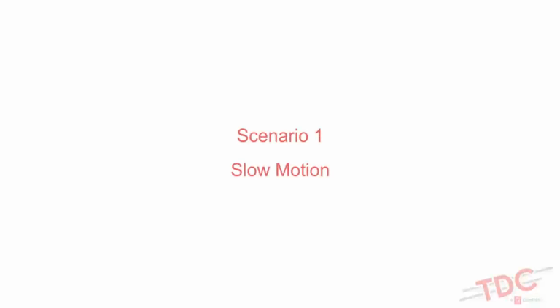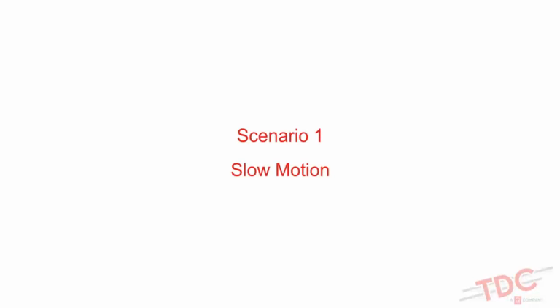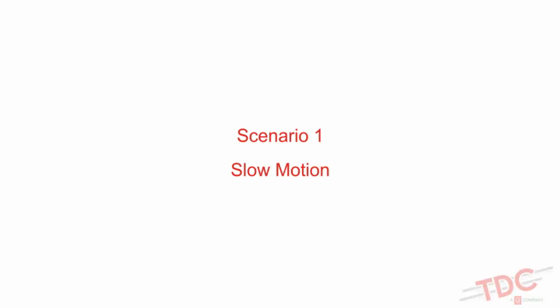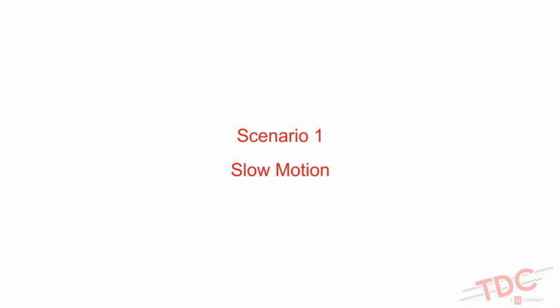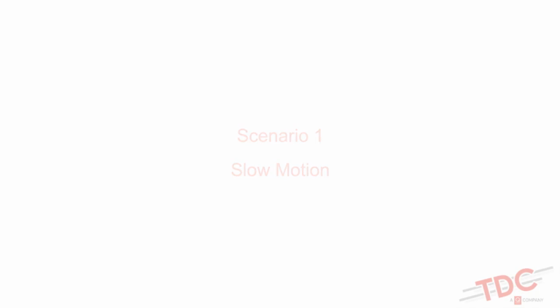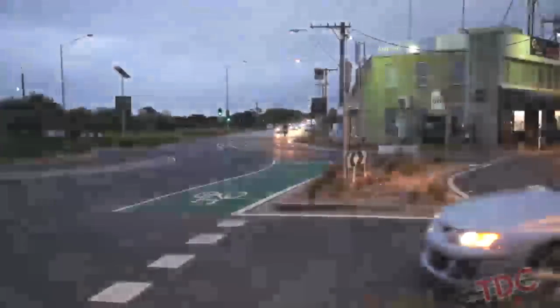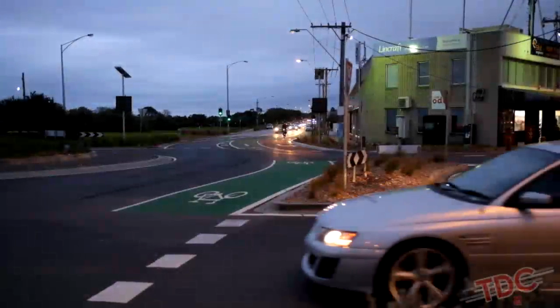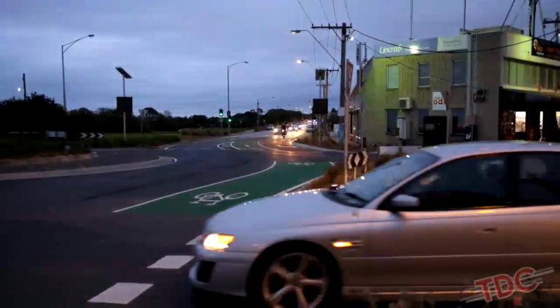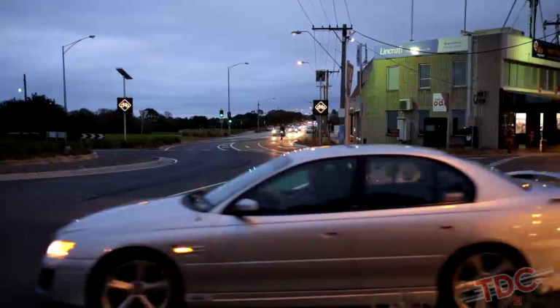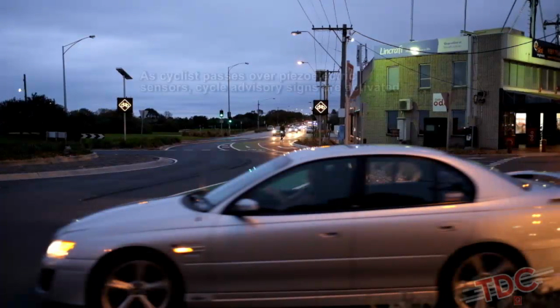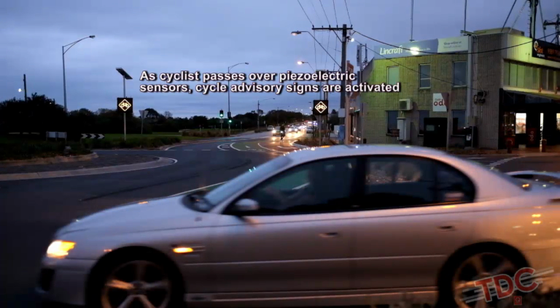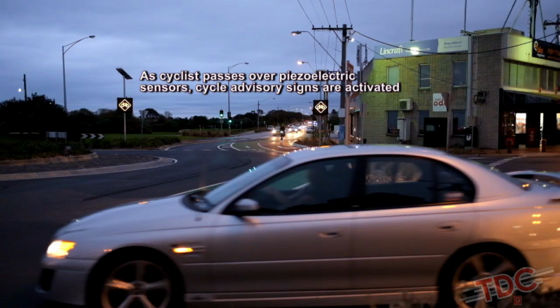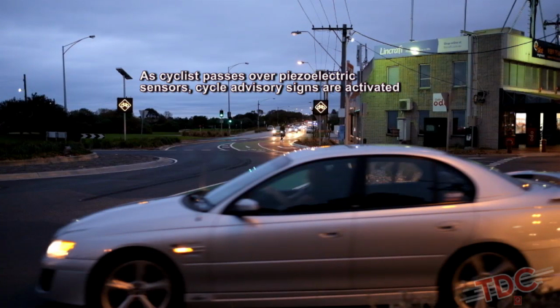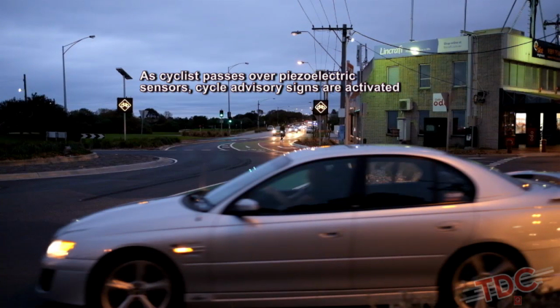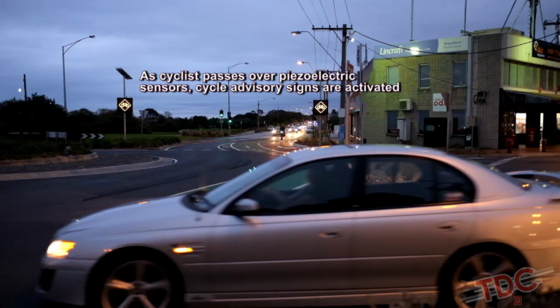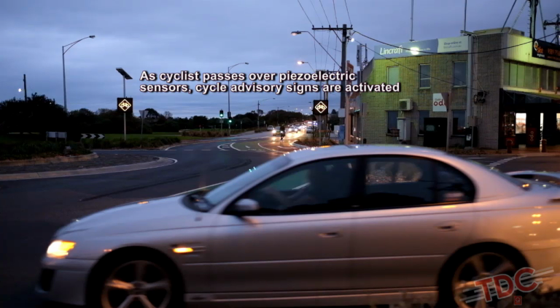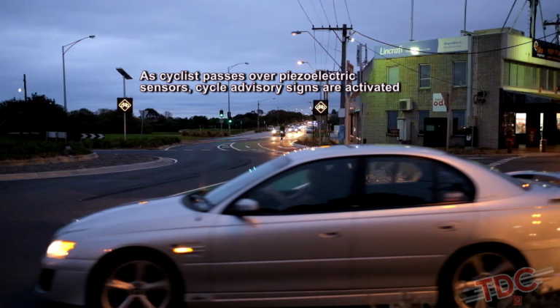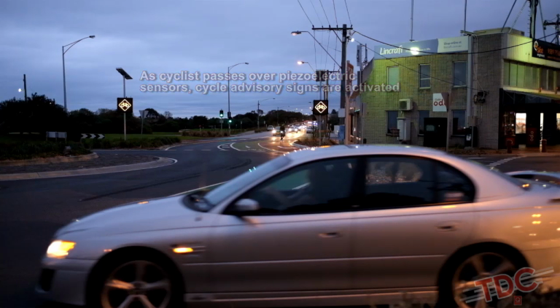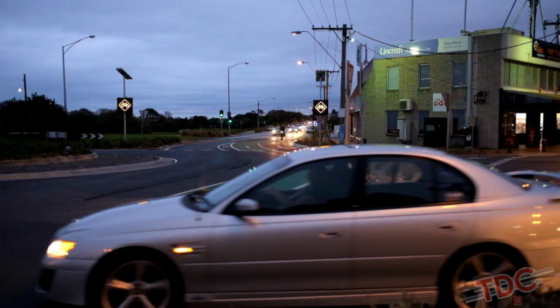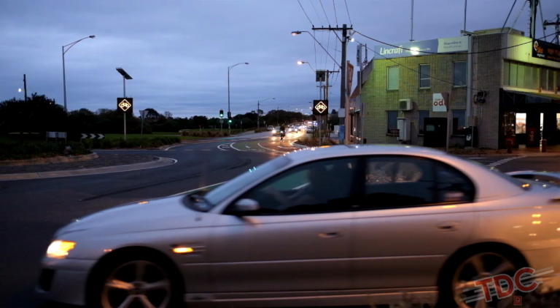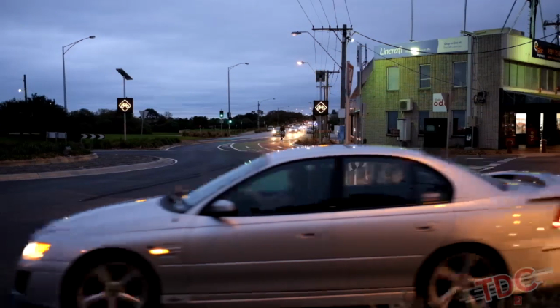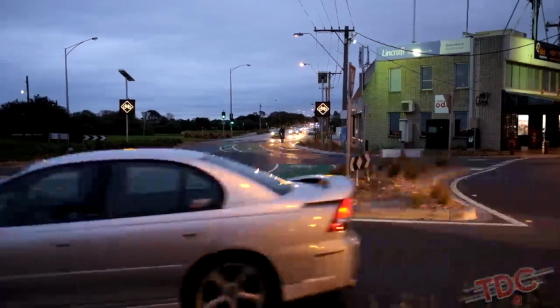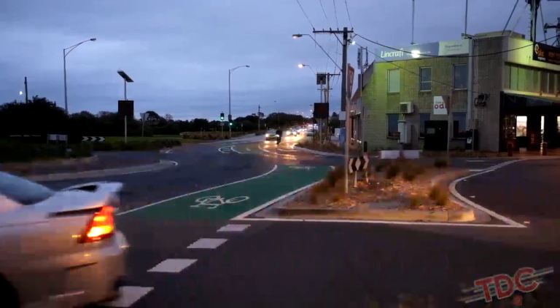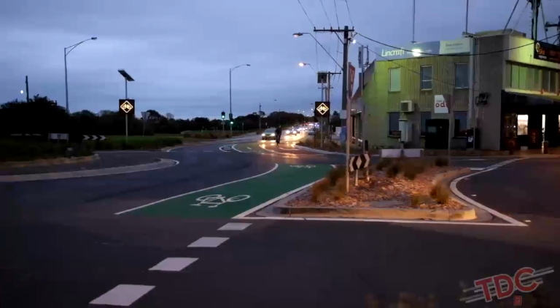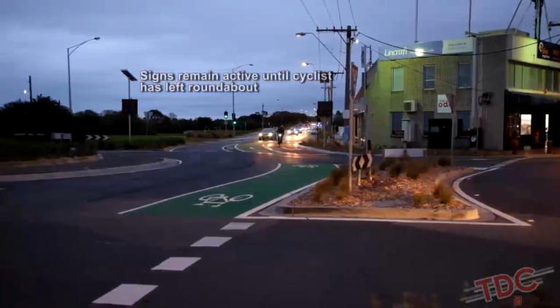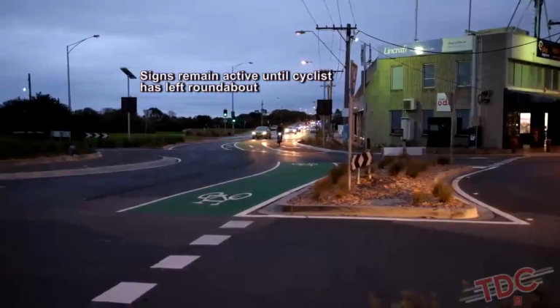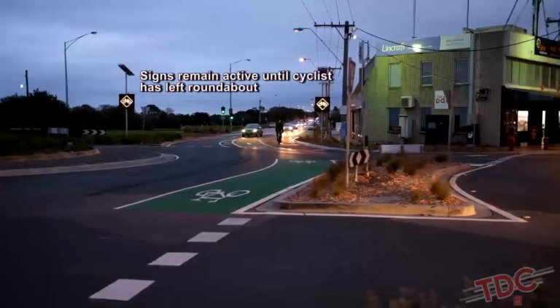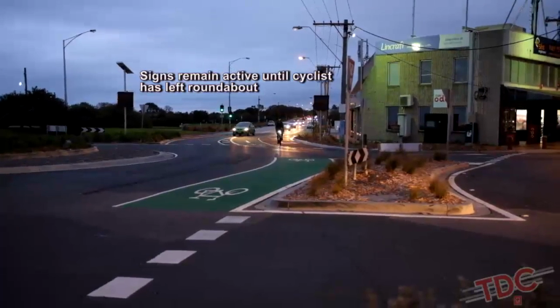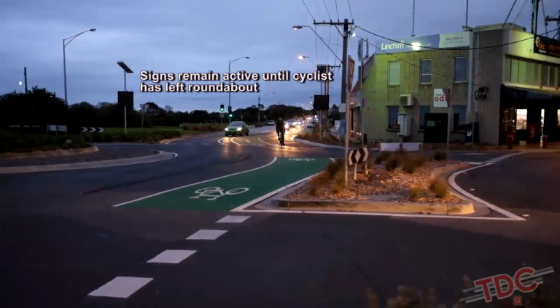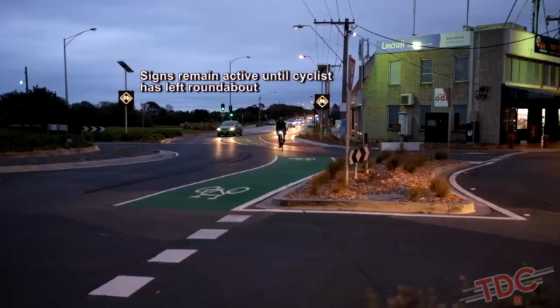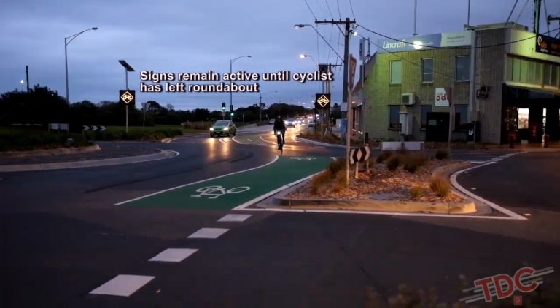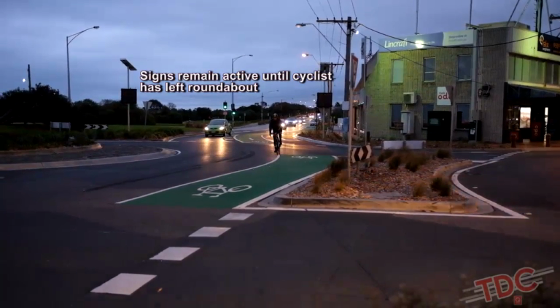The slow motion shows that as the cyclist passes over the piezoelectric sensor, the cycle advisory signs are activated. The signs remain active until the cyclist has left the roundabout.